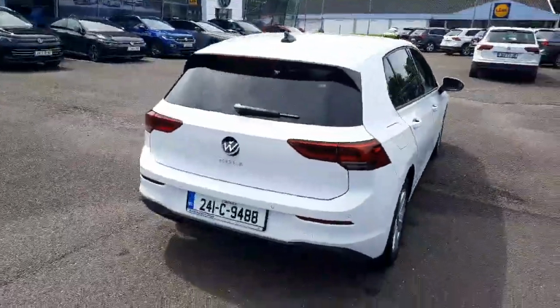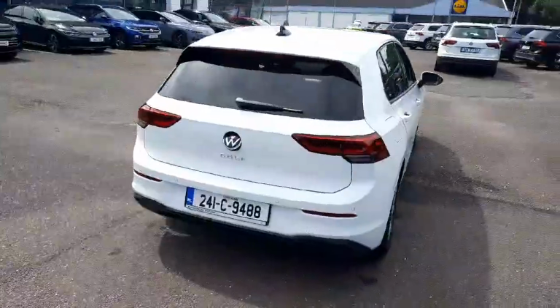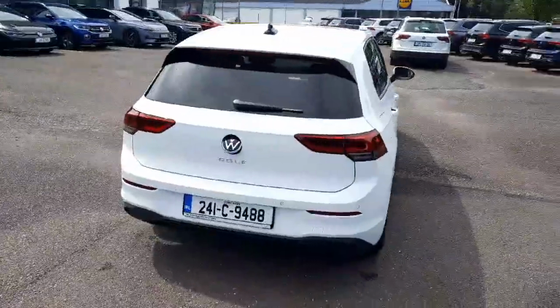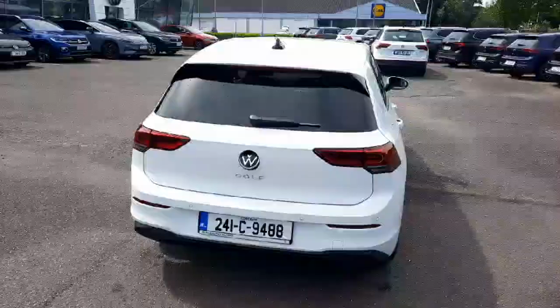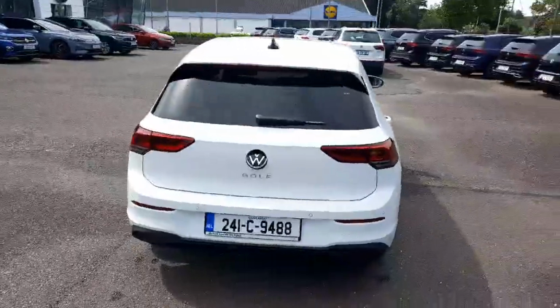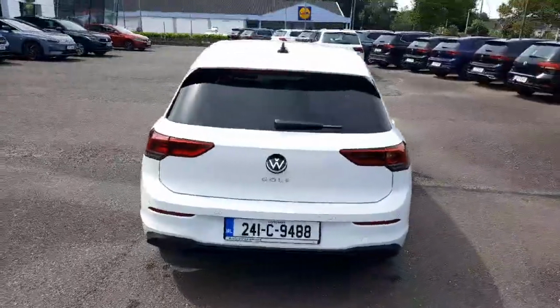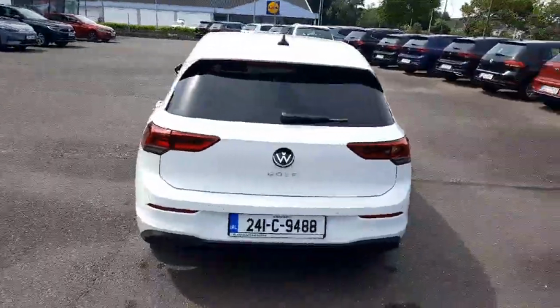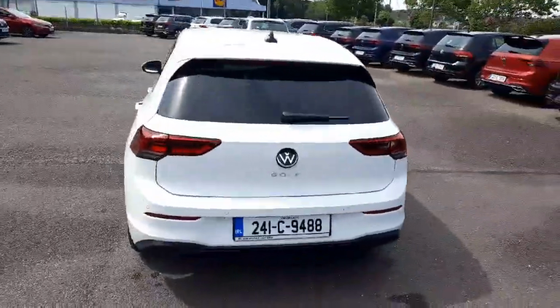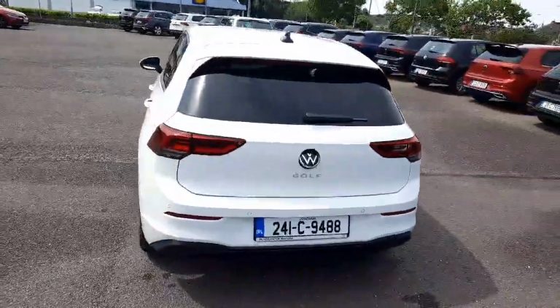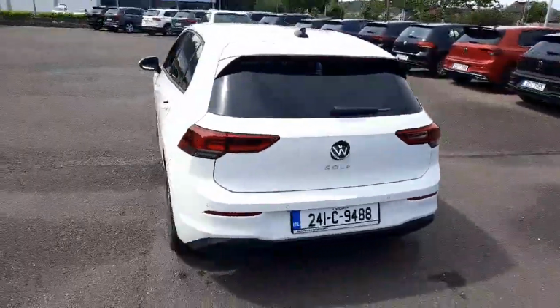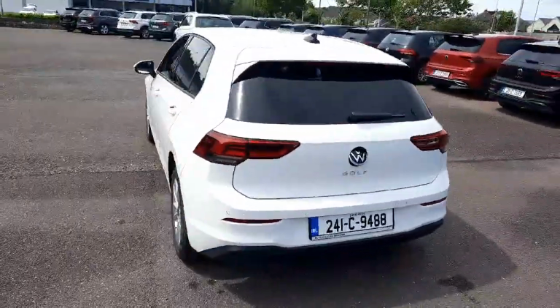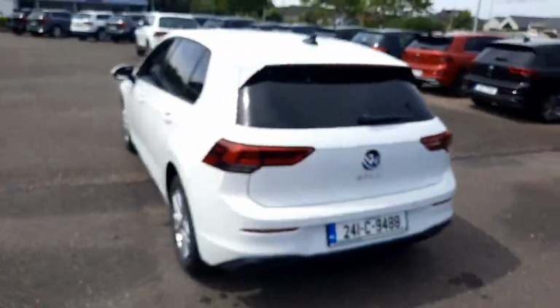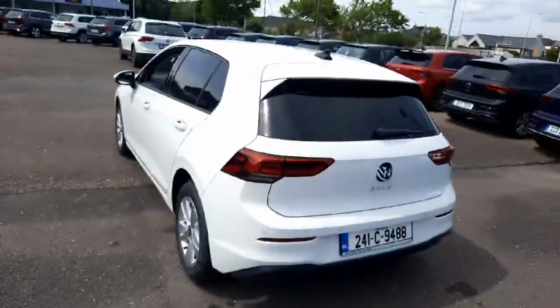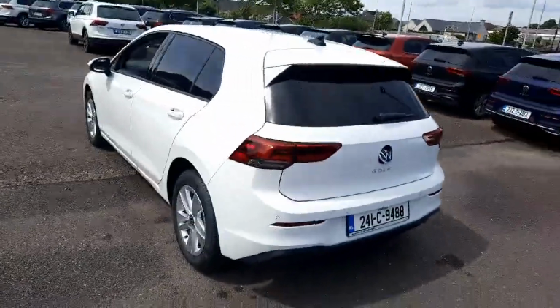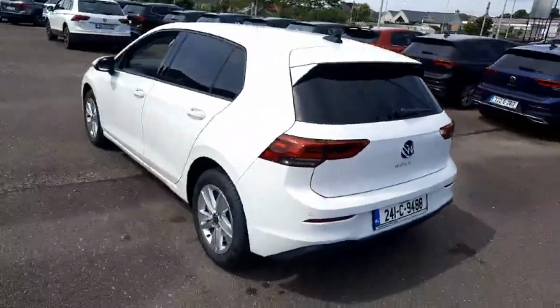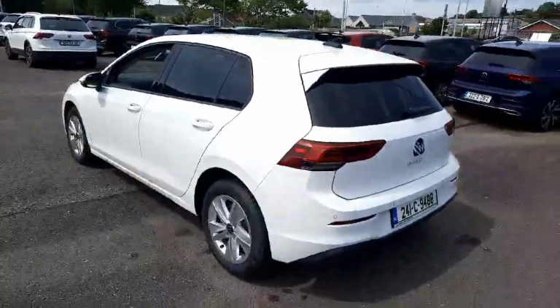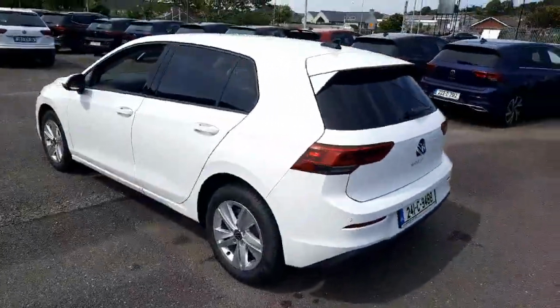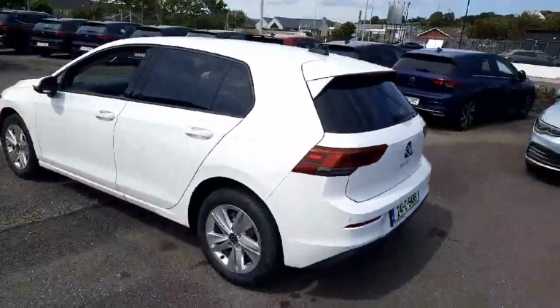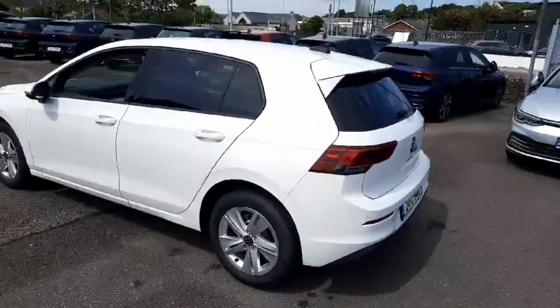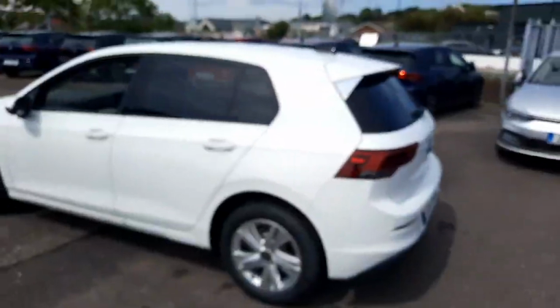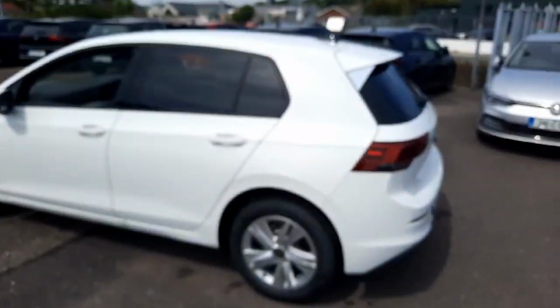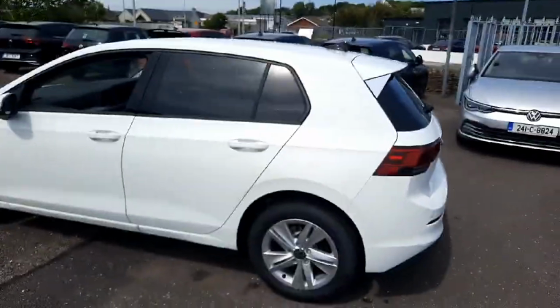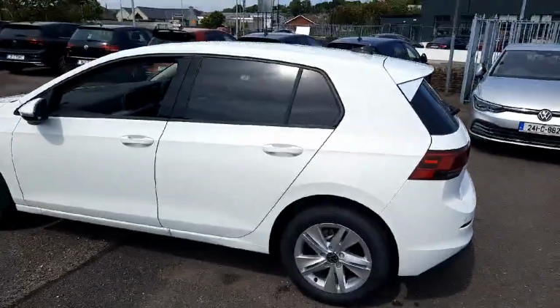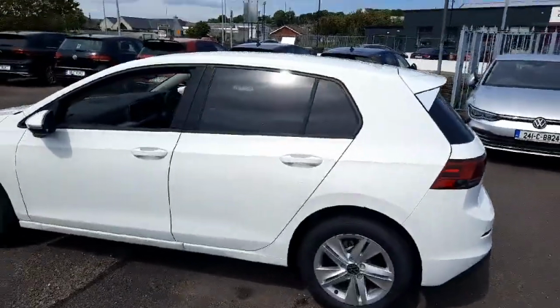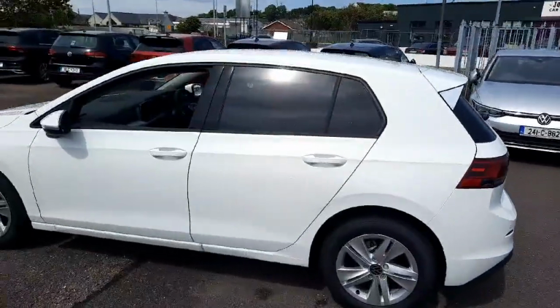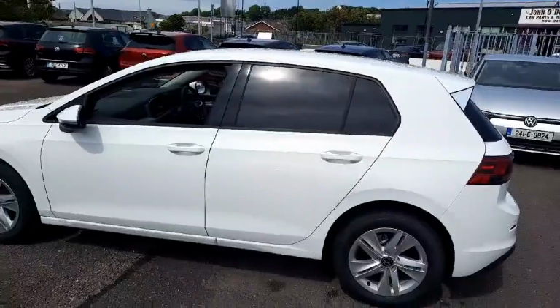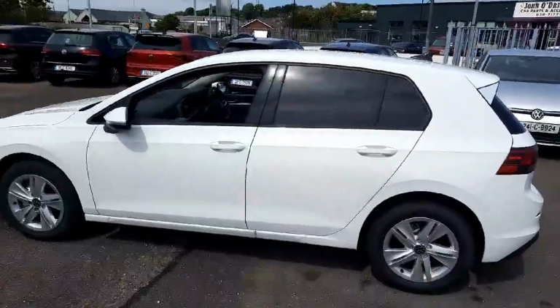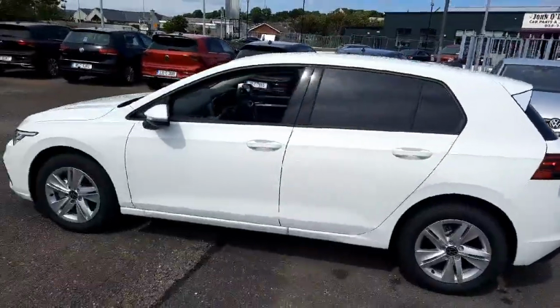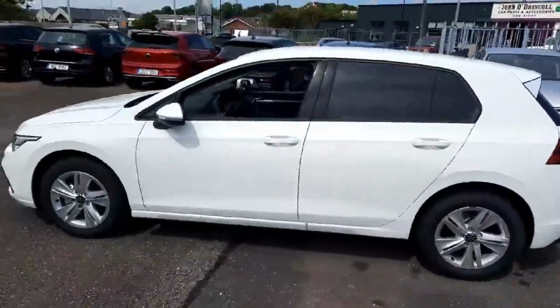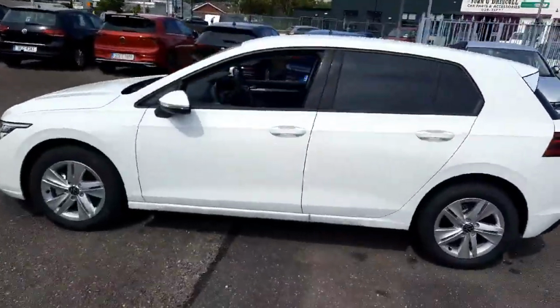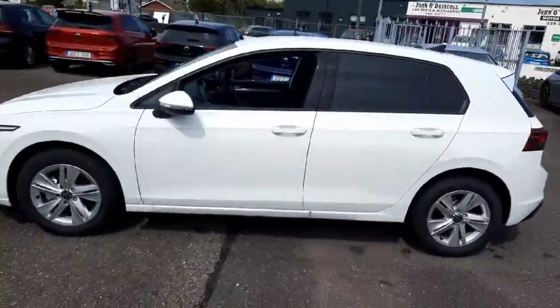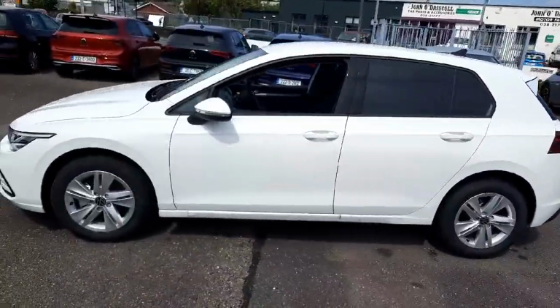Don't miss out on this incredible opportunity. Call us today or visit blackwatermotors.ie for more information on how you can drive away in this amazing Volkswagen Golf.